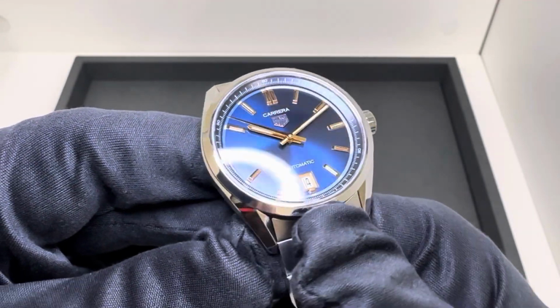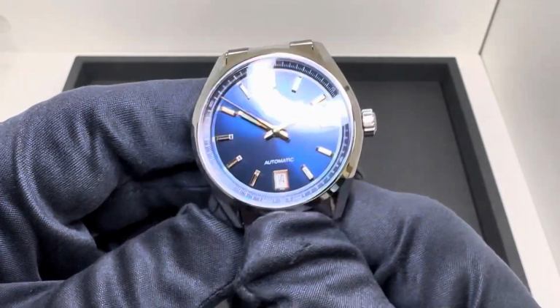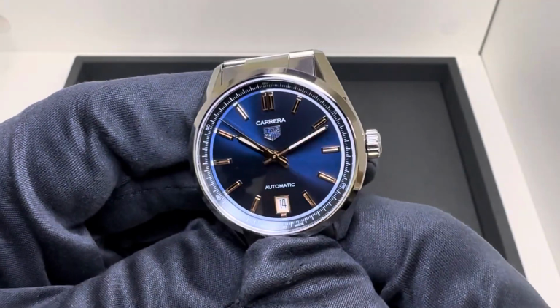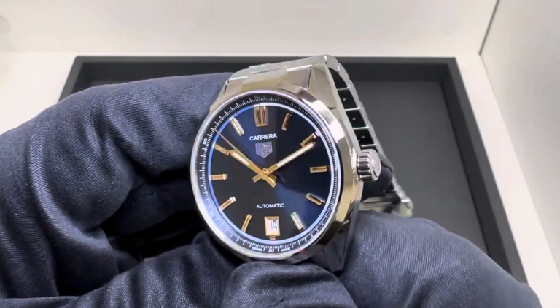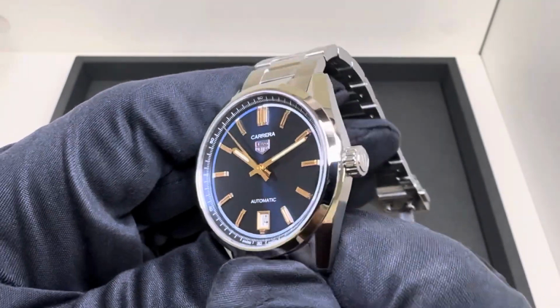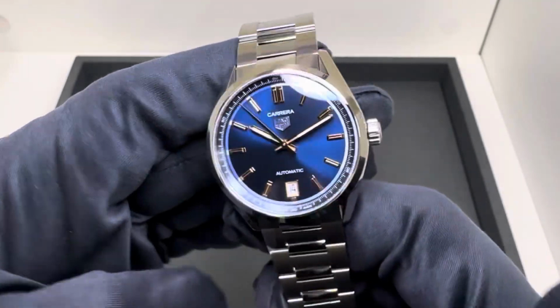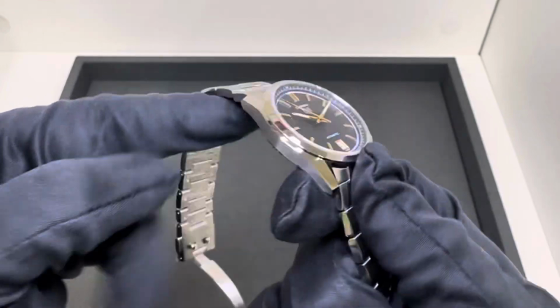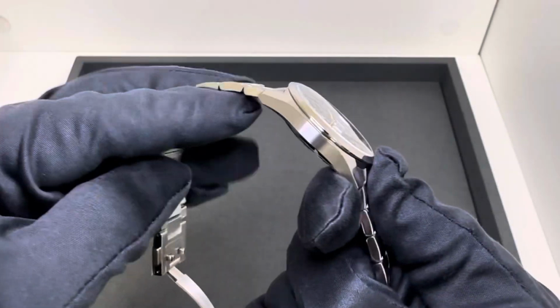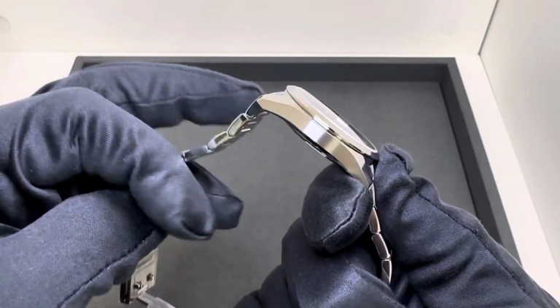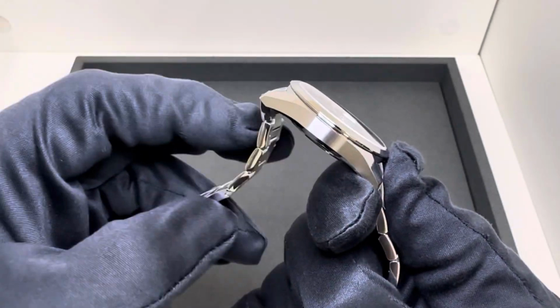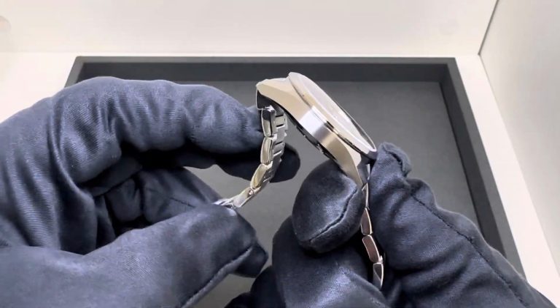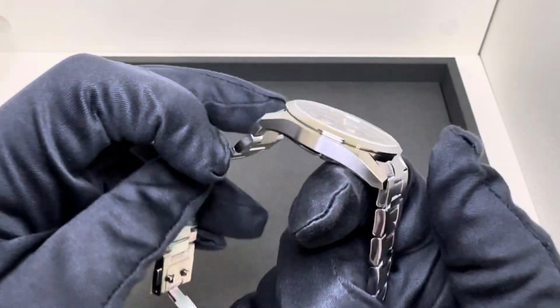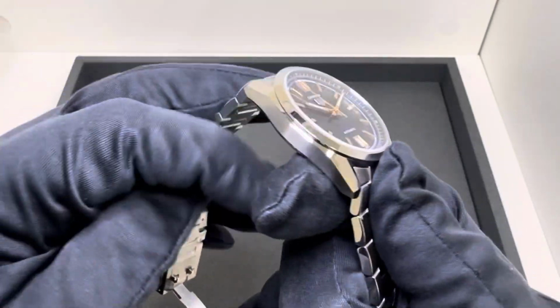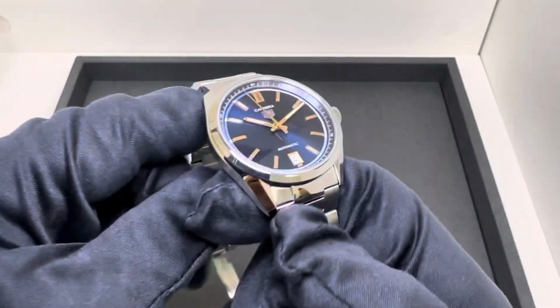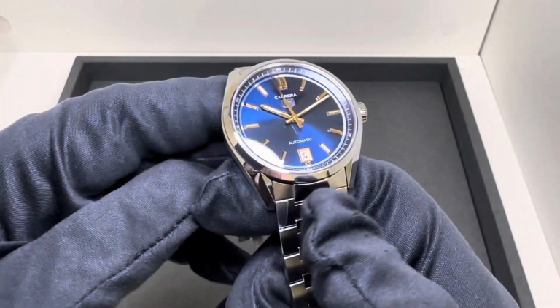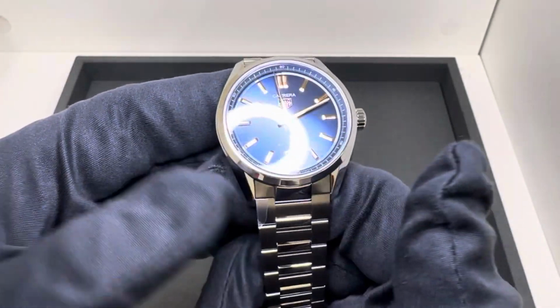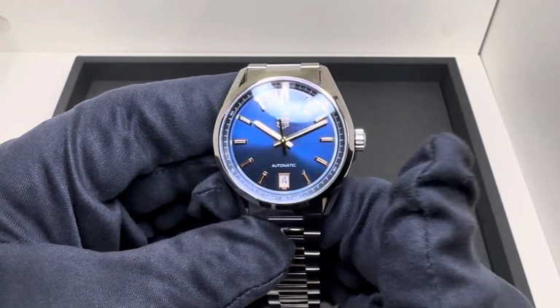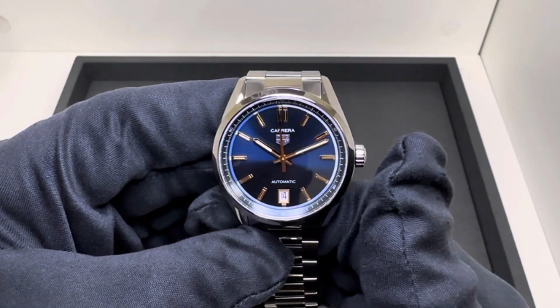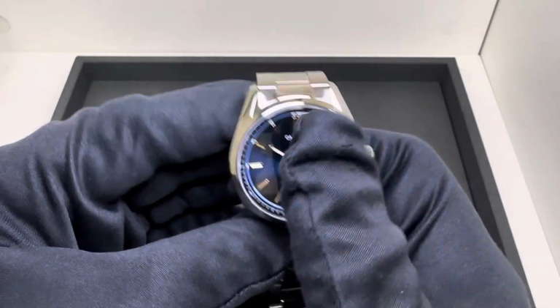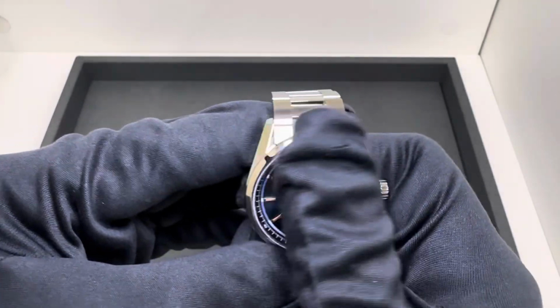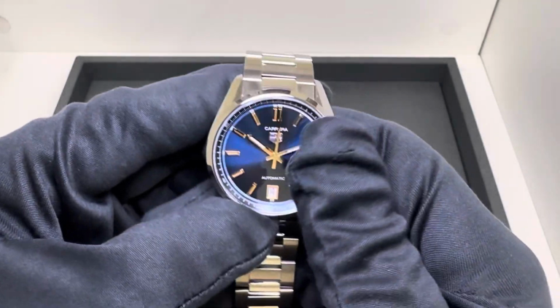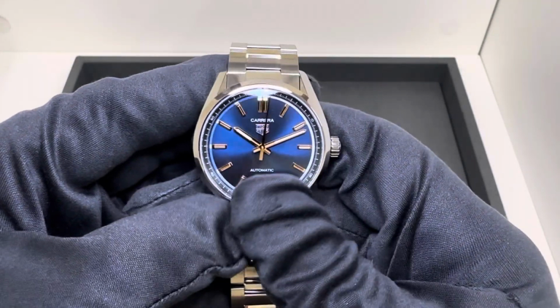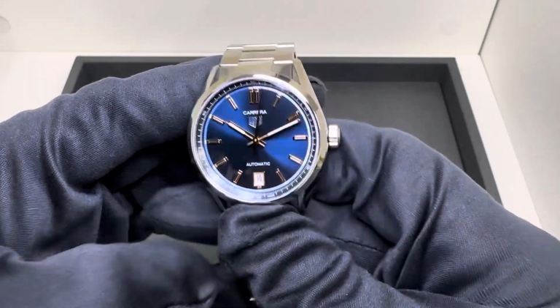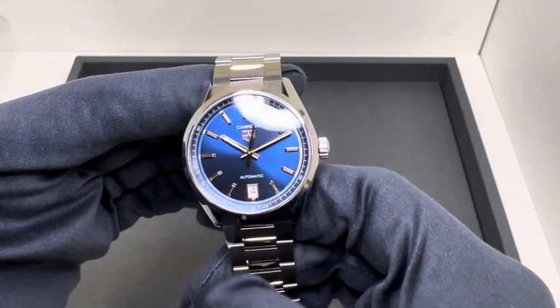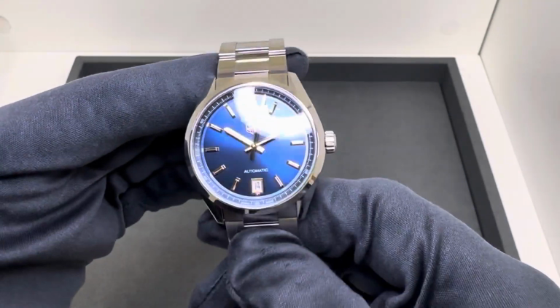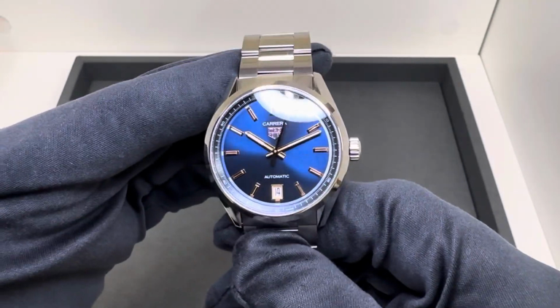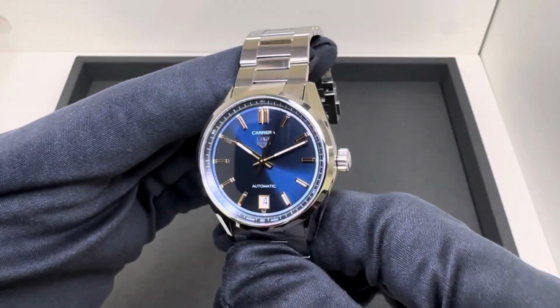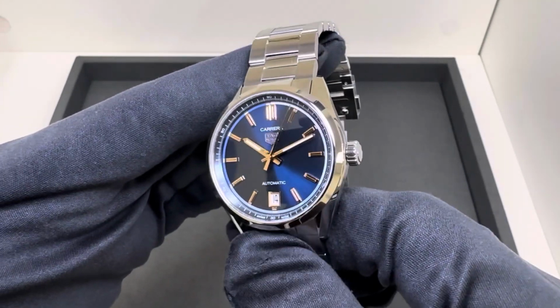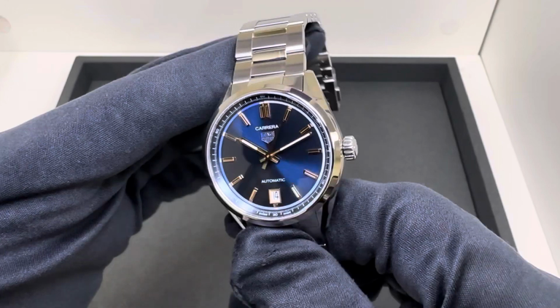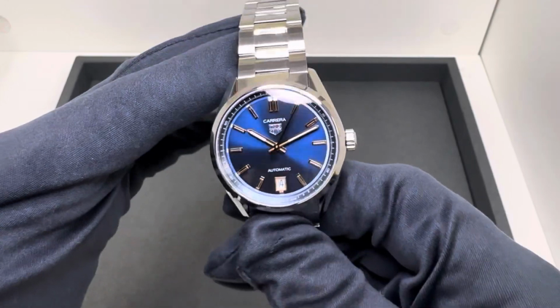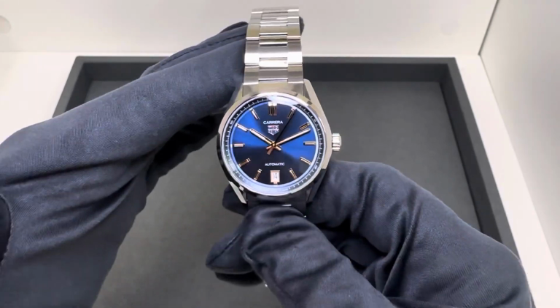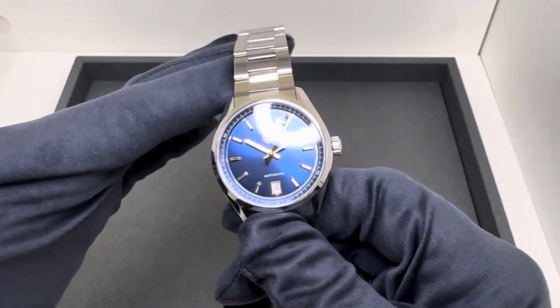I think it looks really good. I'm still looking forward to reviewing the pink dial — I know many of the women who work here are looking forward to seeing that one. I think many of them are hoping to possibly even pick one up themselves.